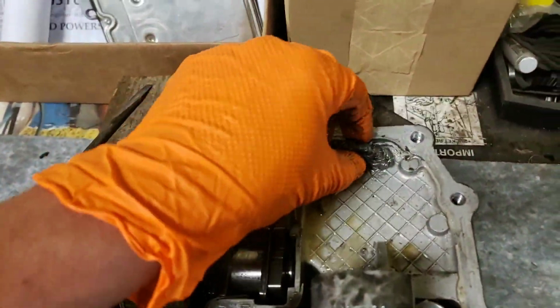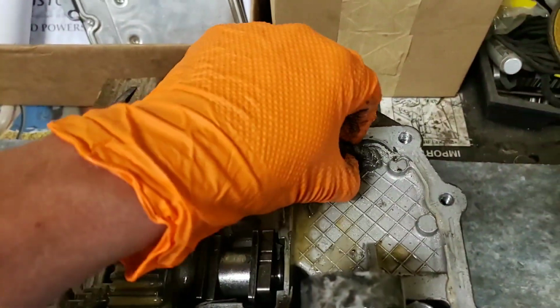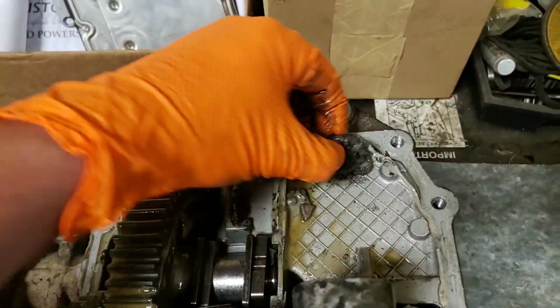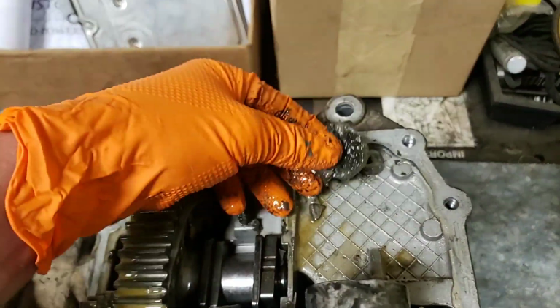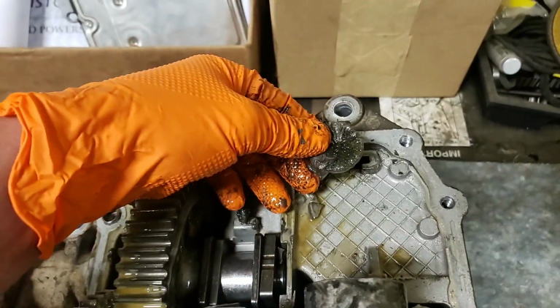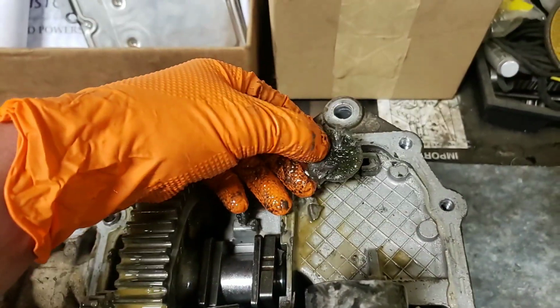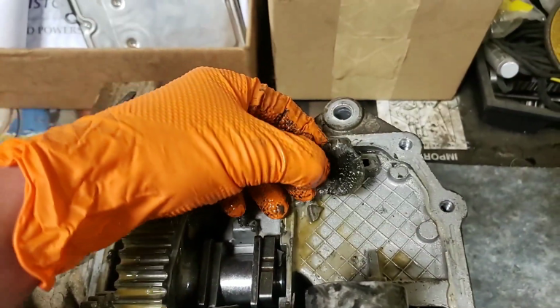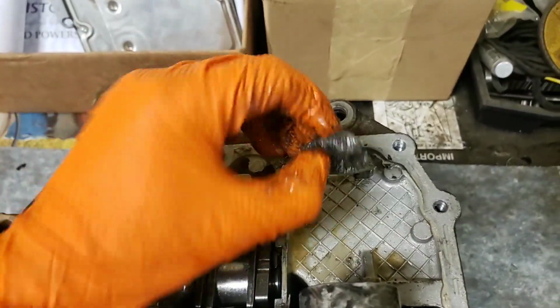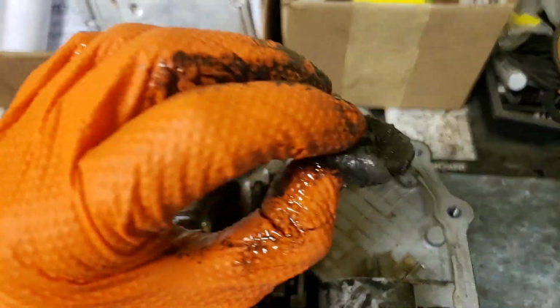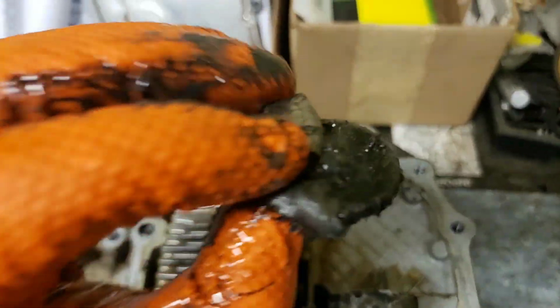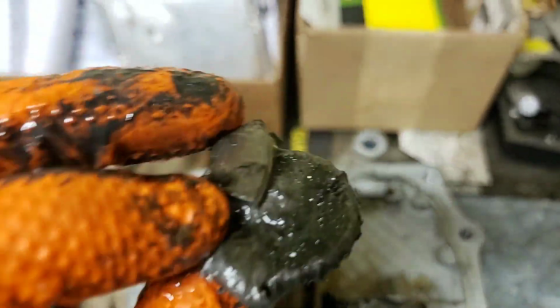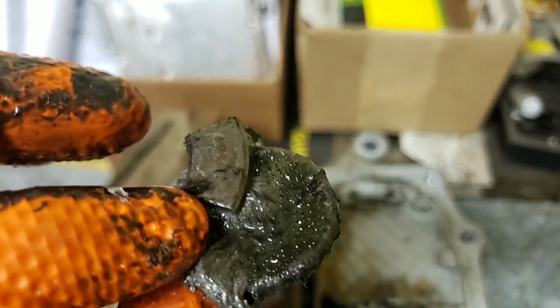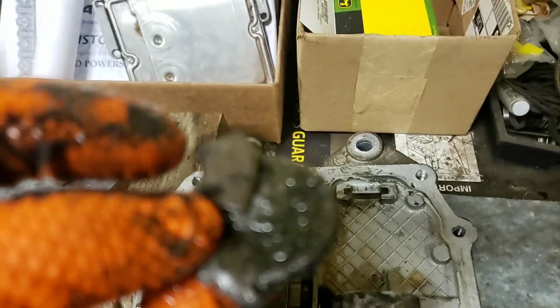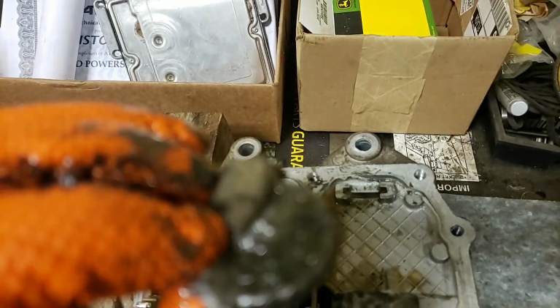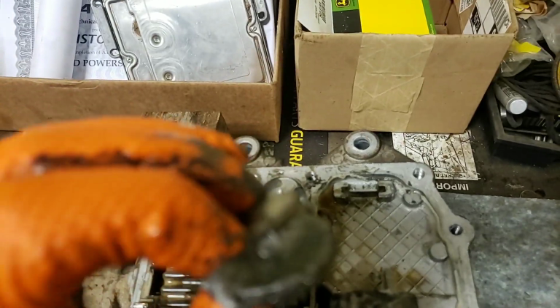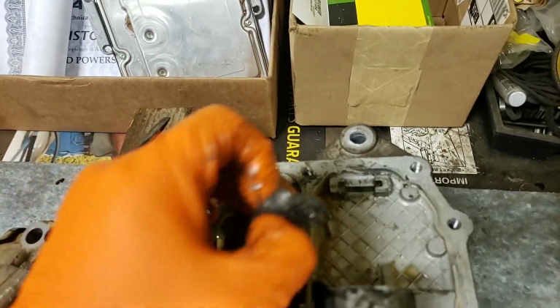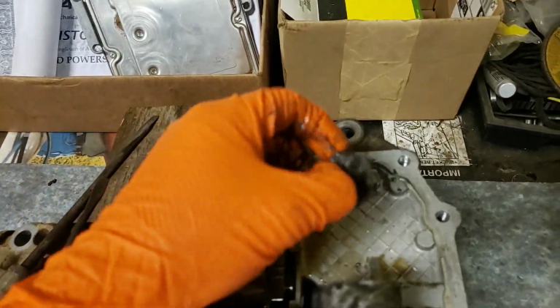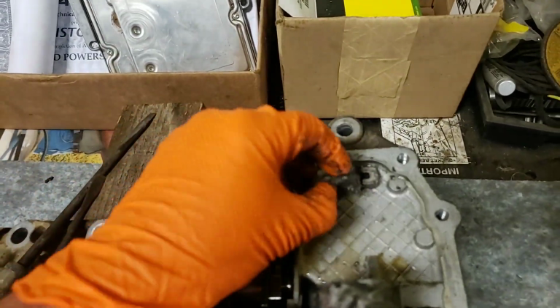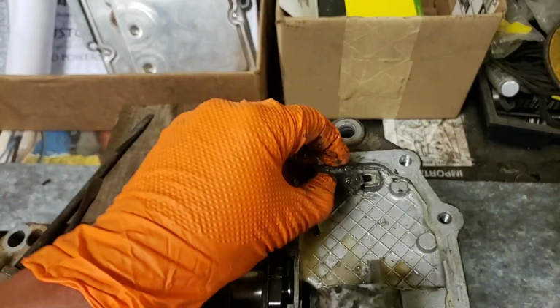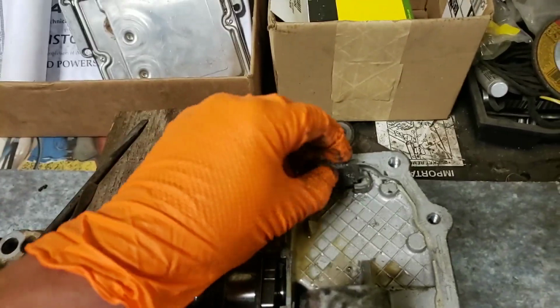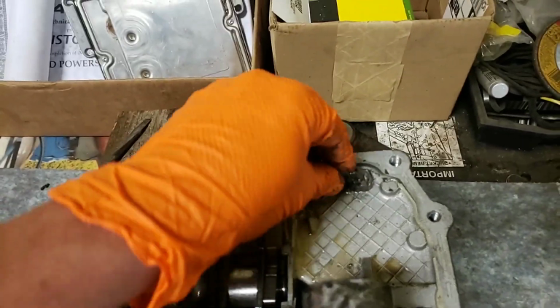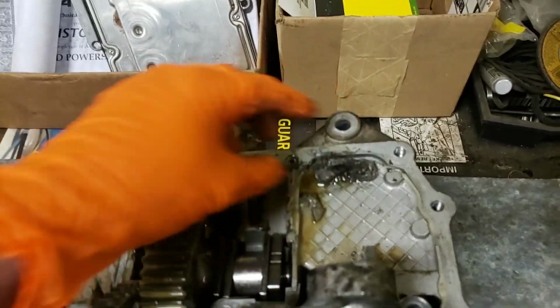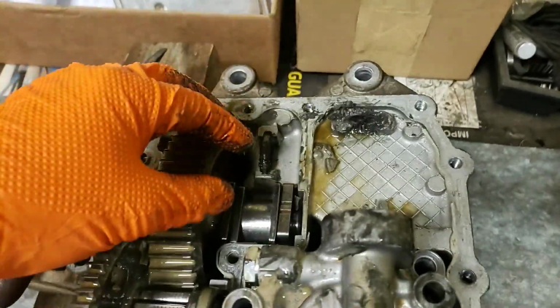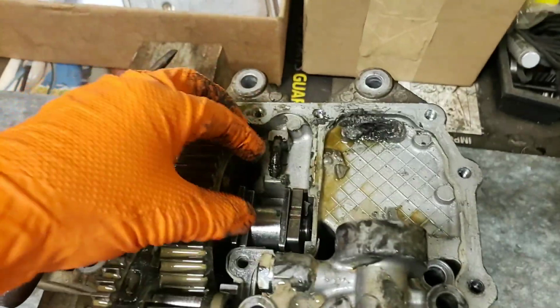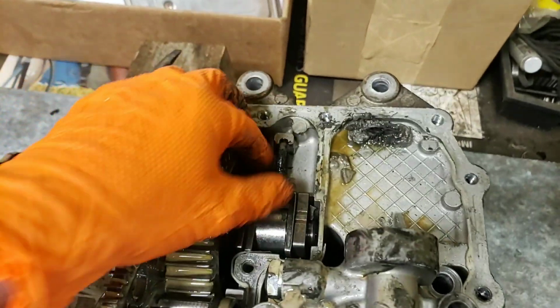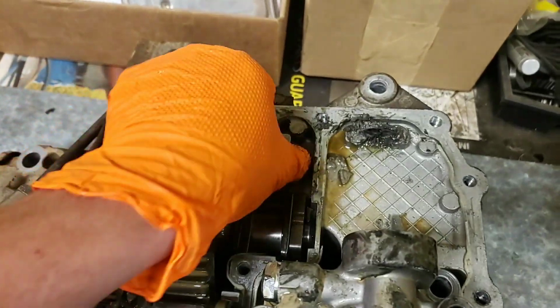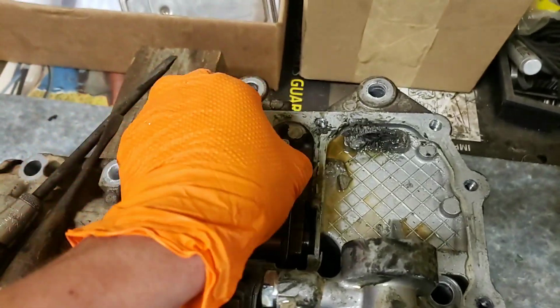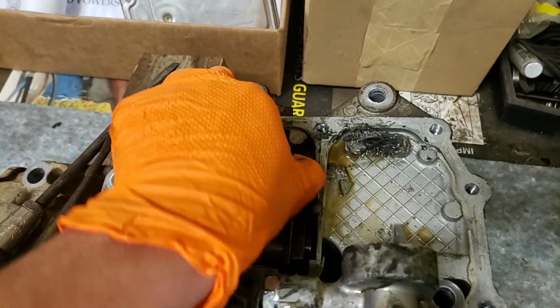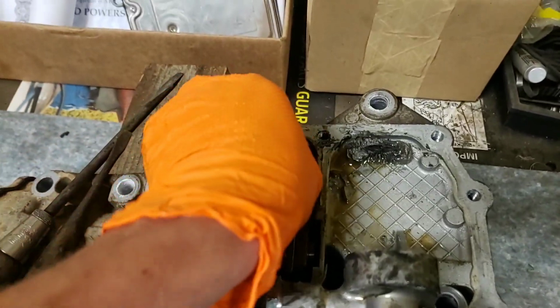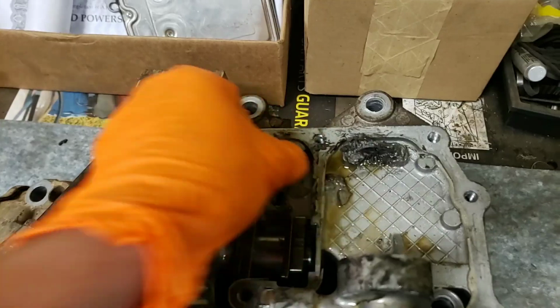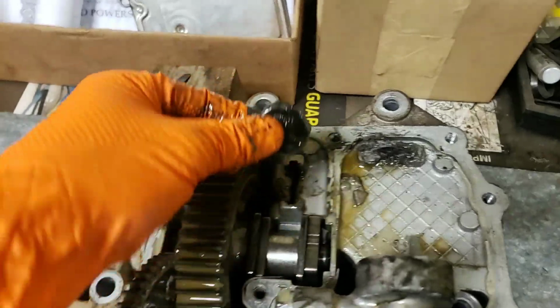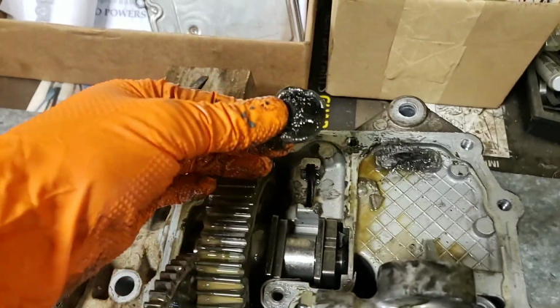This one grenaded pretty well. Look at that — the magnets caught a good bit of debris.